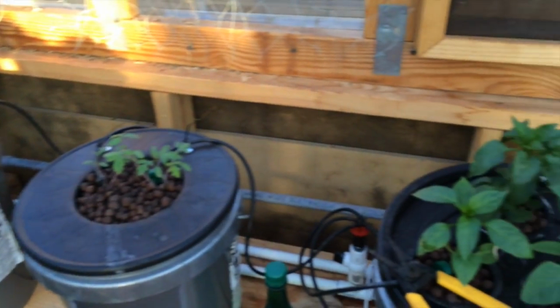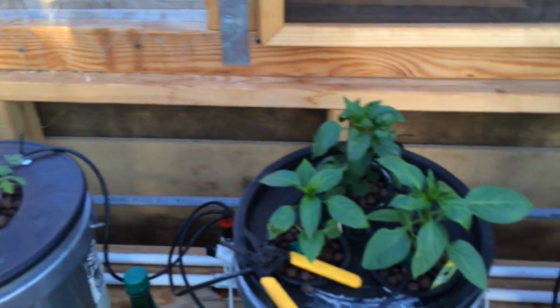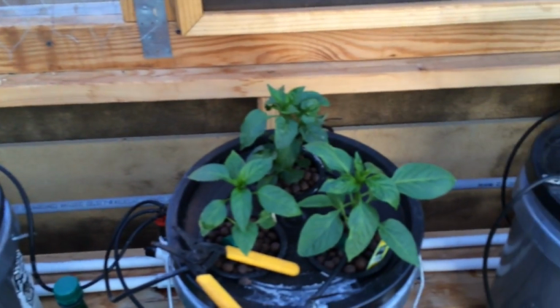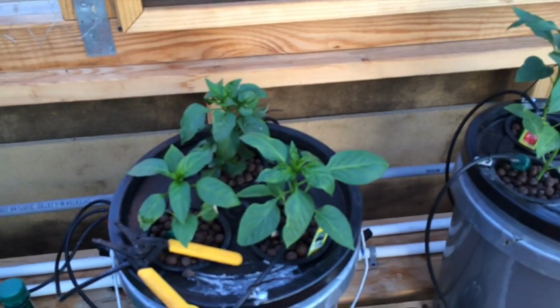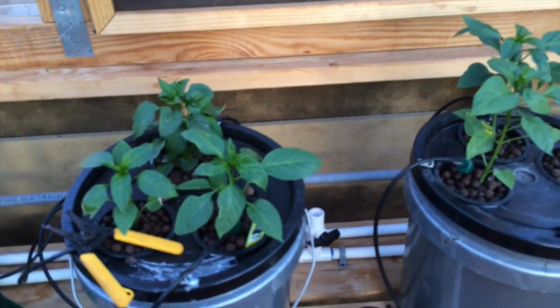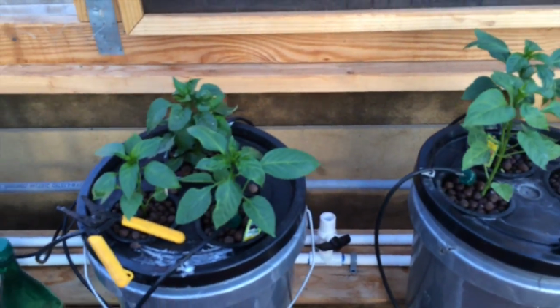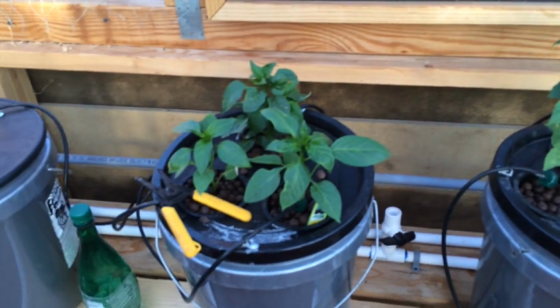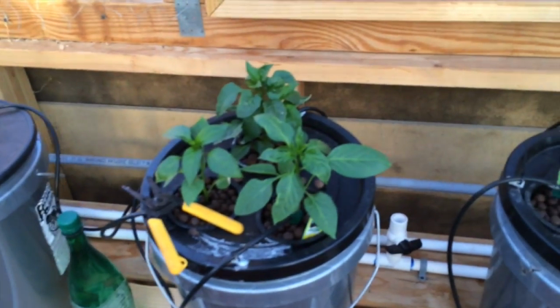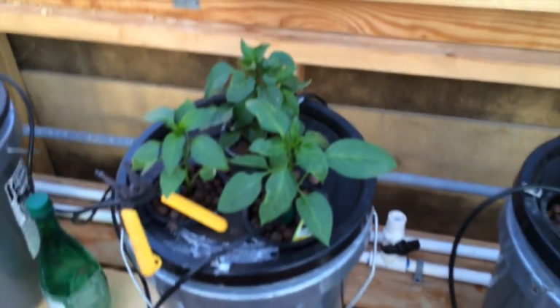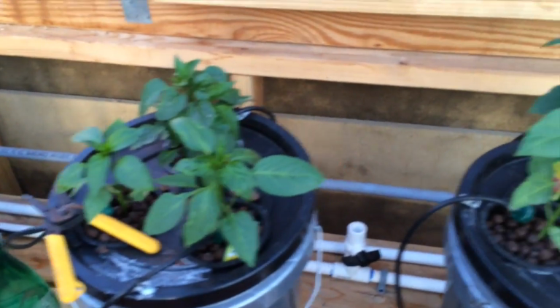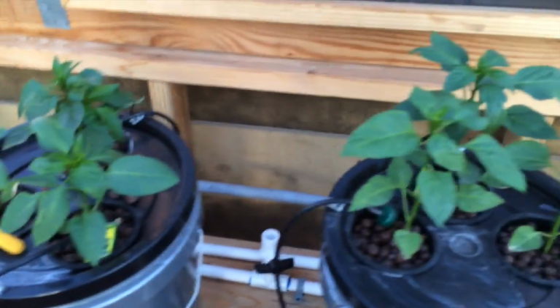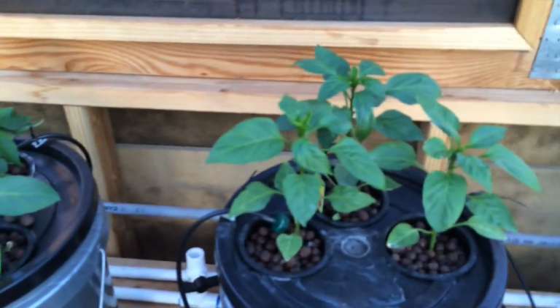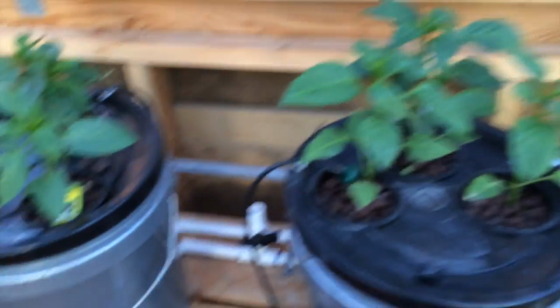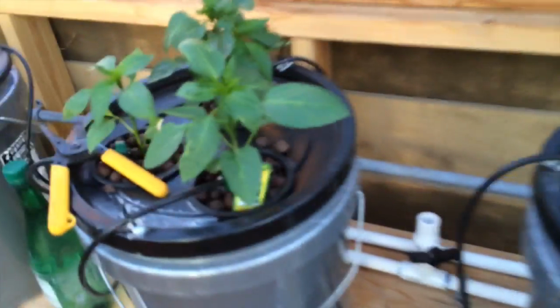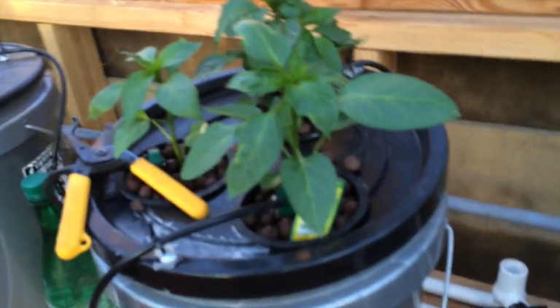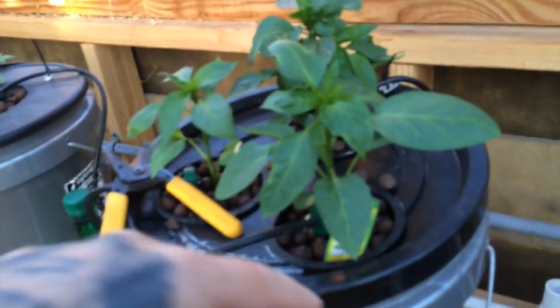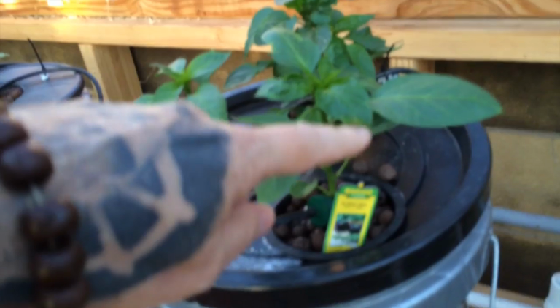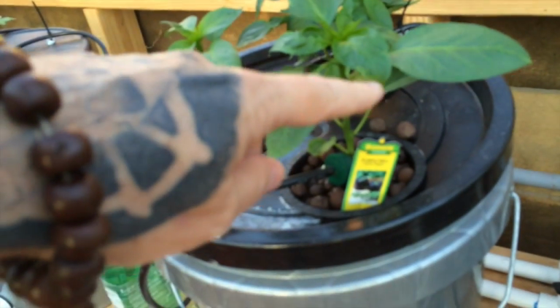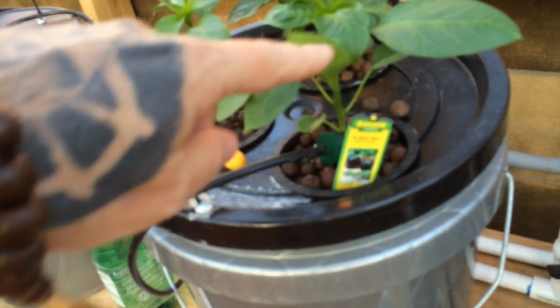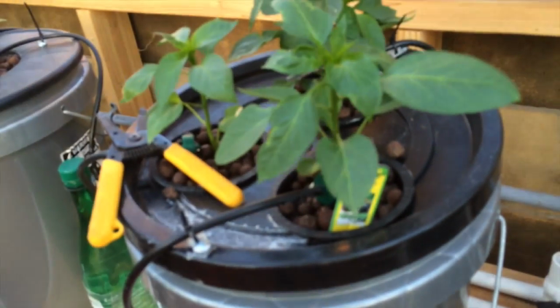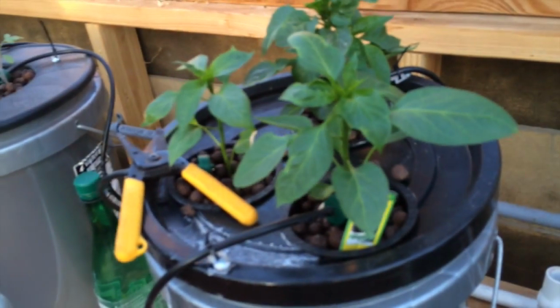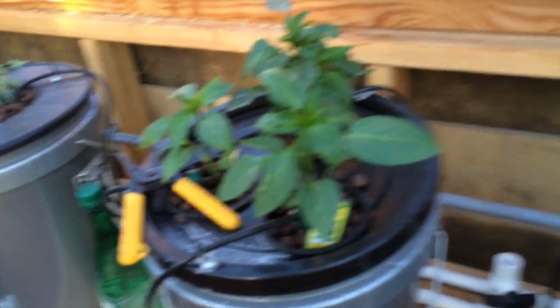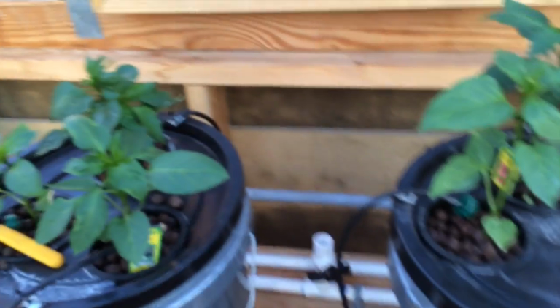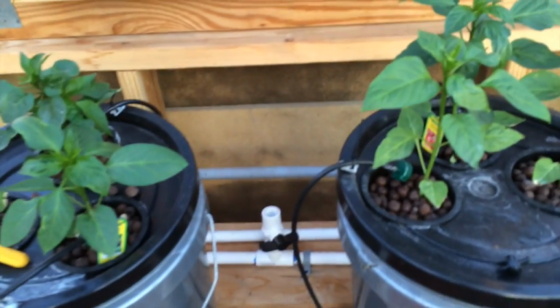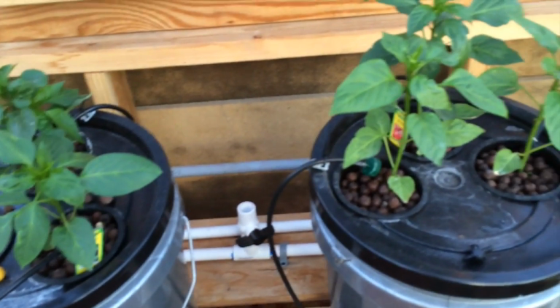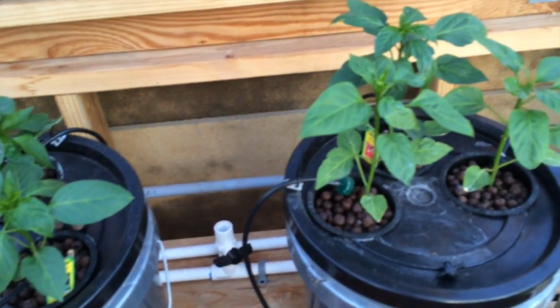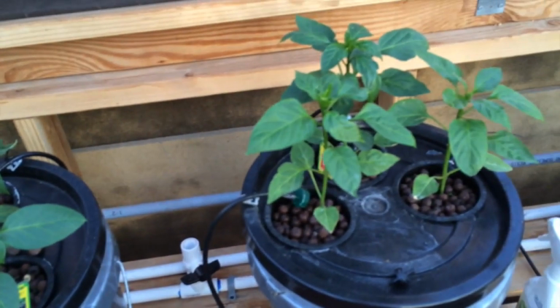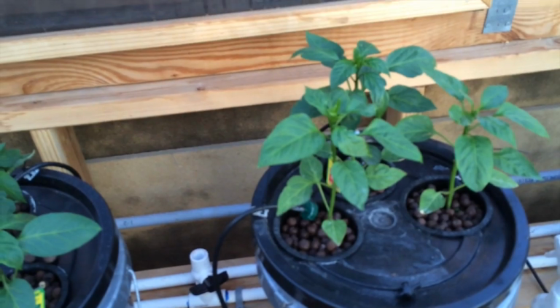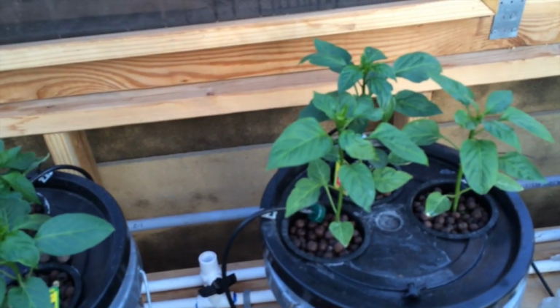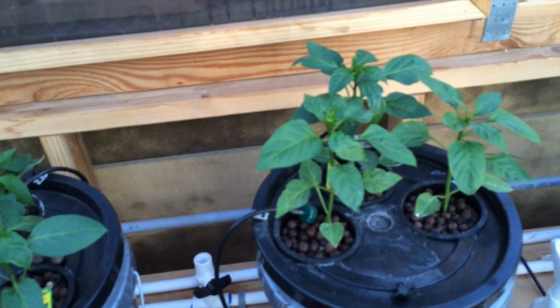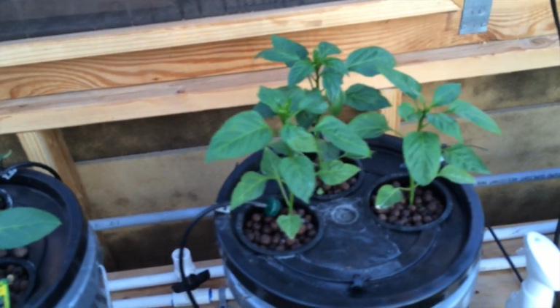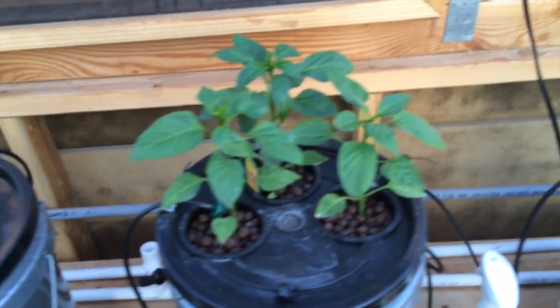Over here we have our bell peppers — we got yellow, orange, red, and I even got a purple one going here. And this is the new drip system which I don't know how much I like, but we'll see.